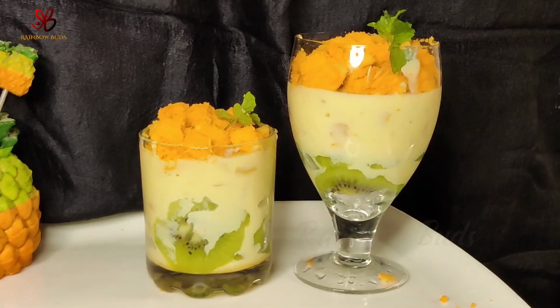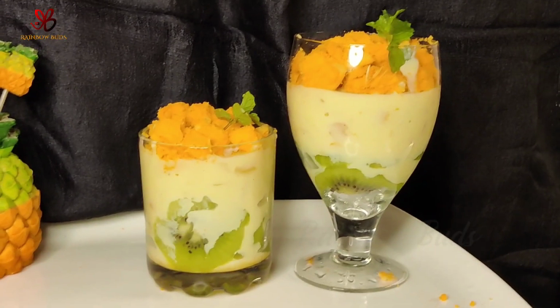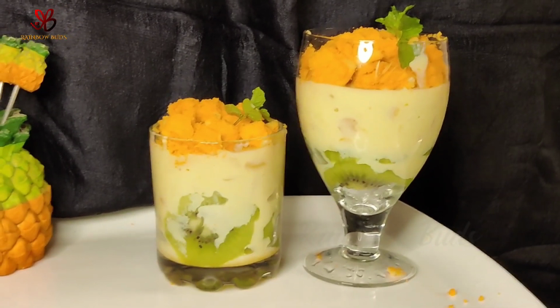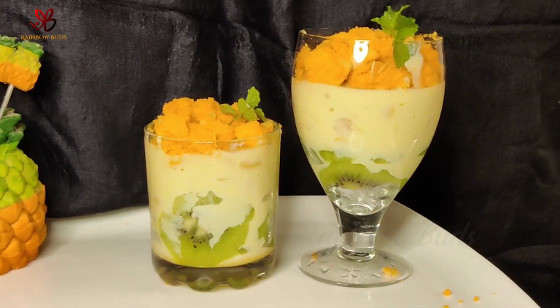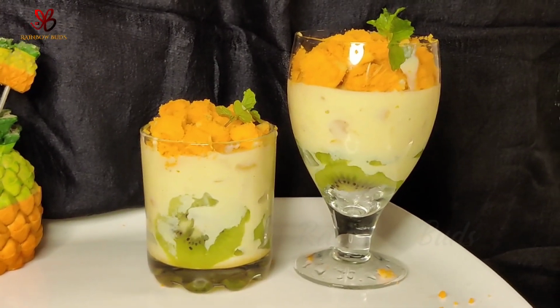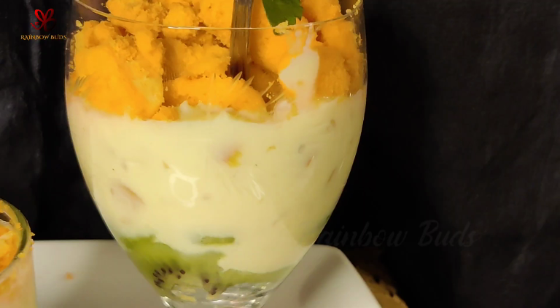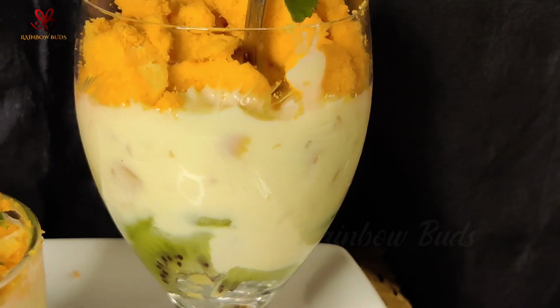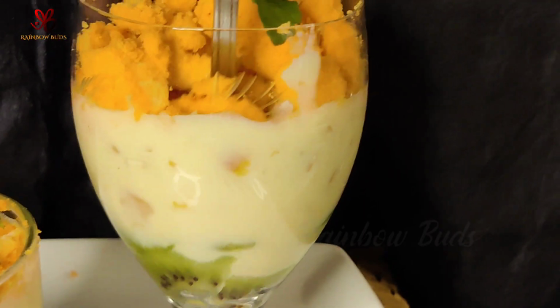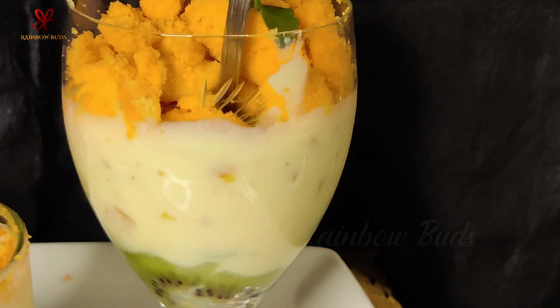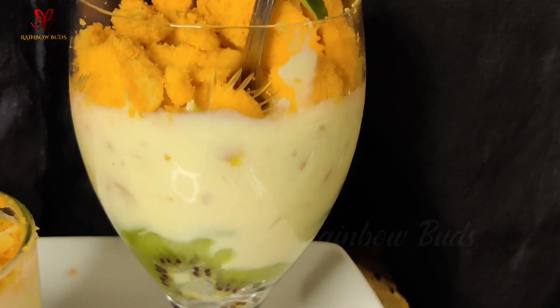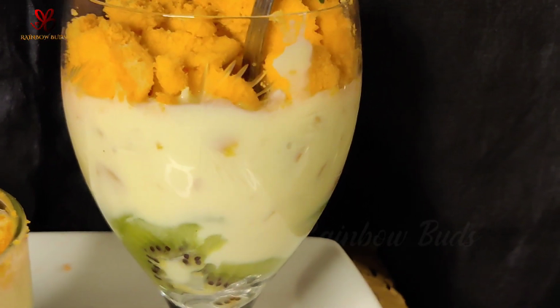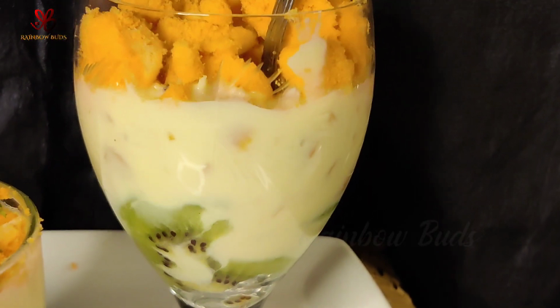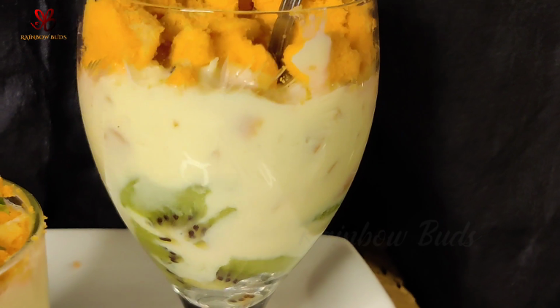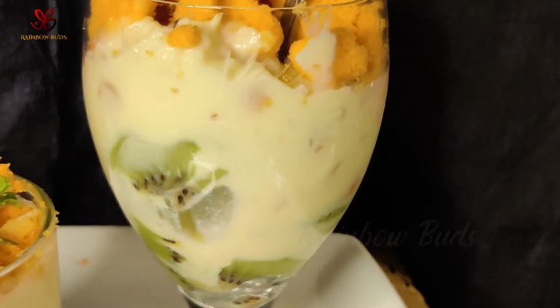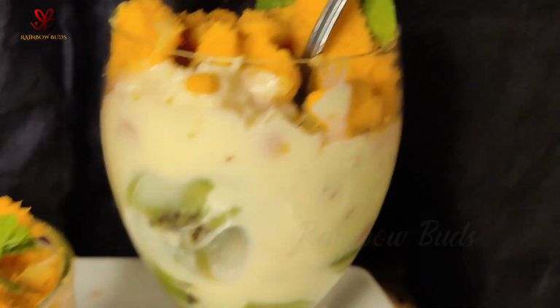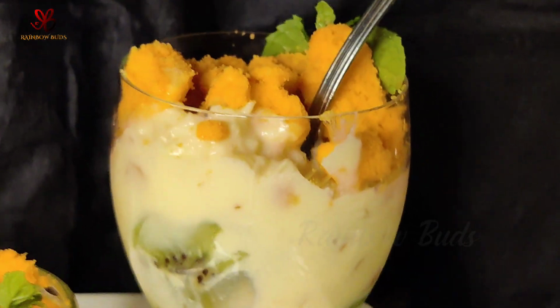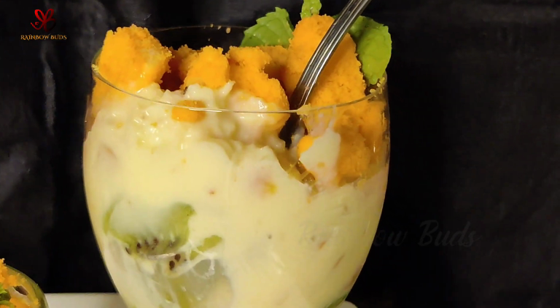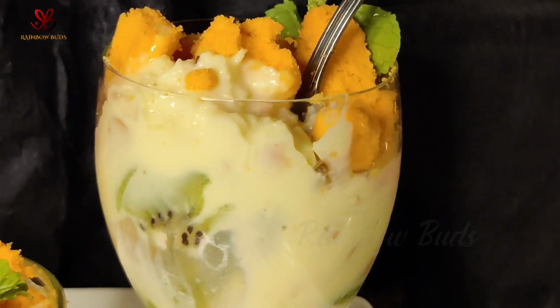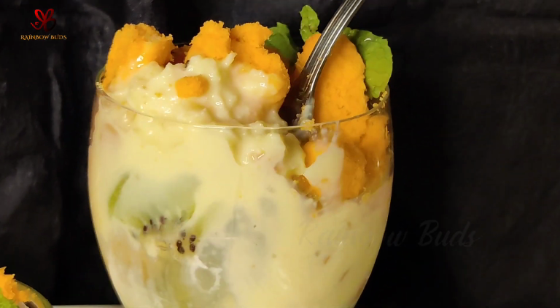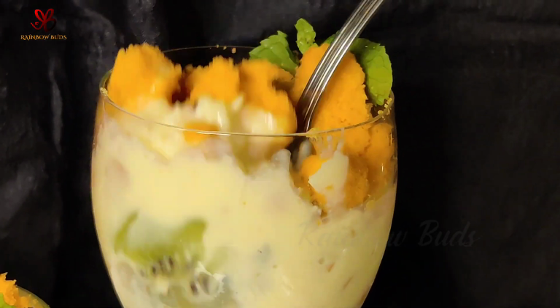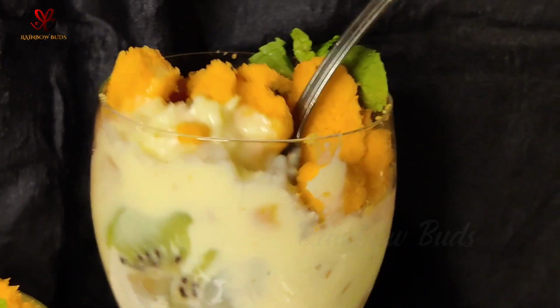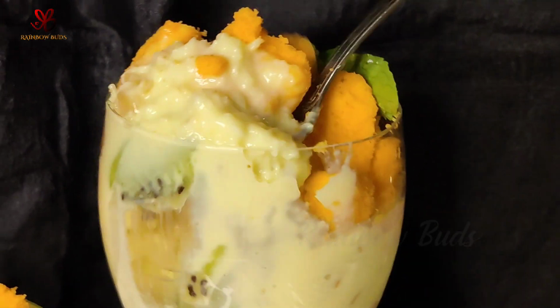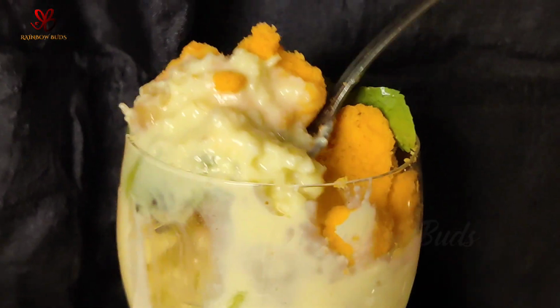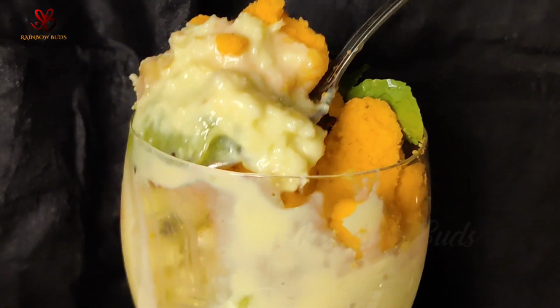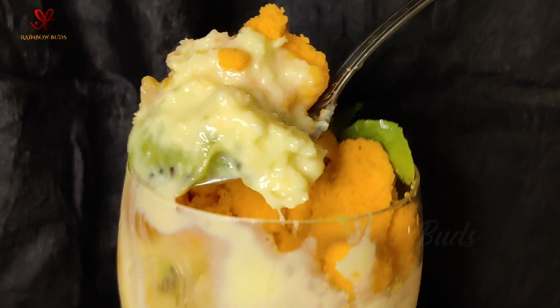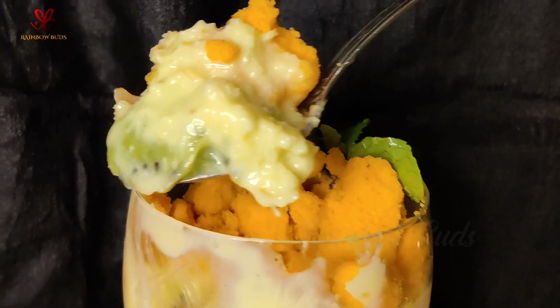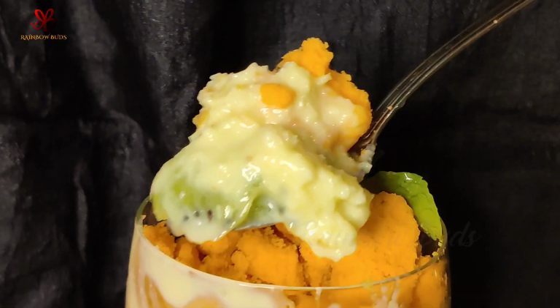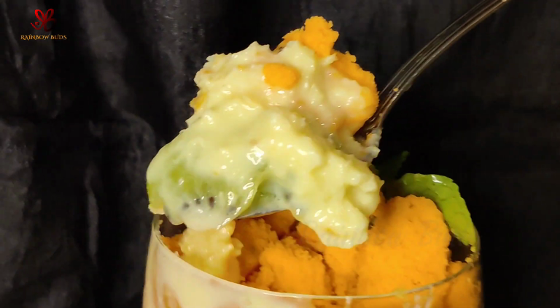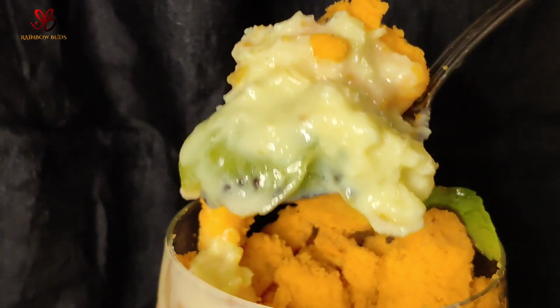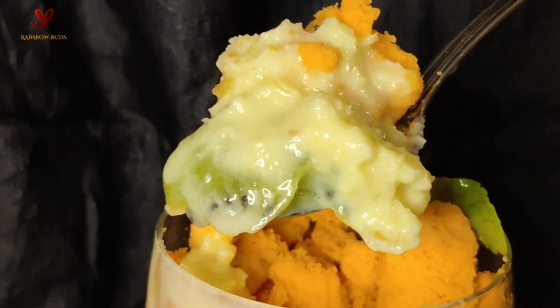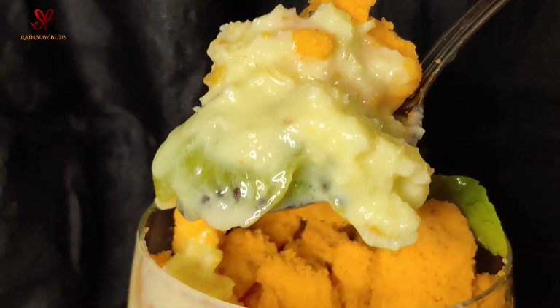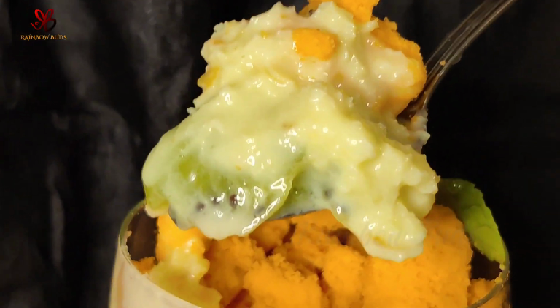Hi, hello! Welcome back to my channel. Today is Independence Day, and we are going to have a variety dessert — a combination with a middle layer. For this, we will need 50ml of water.